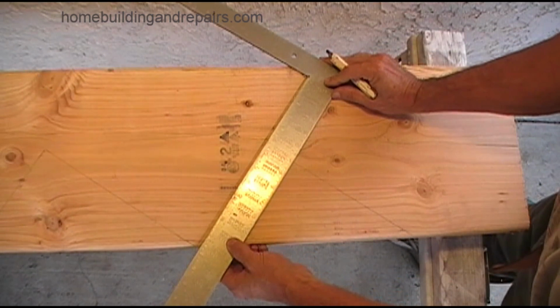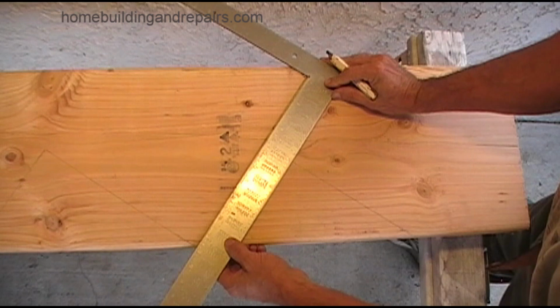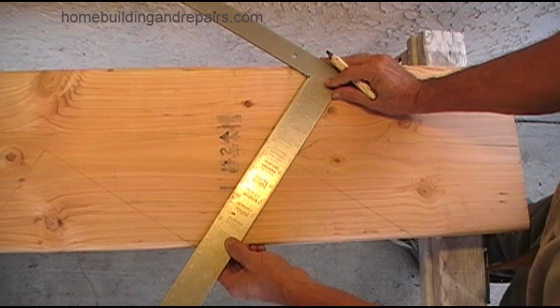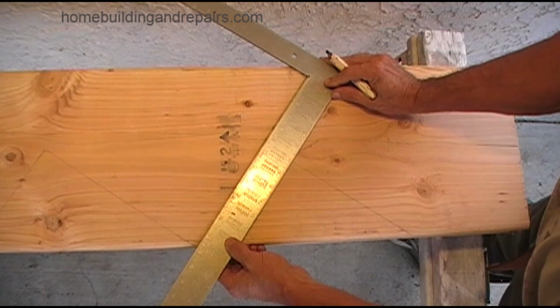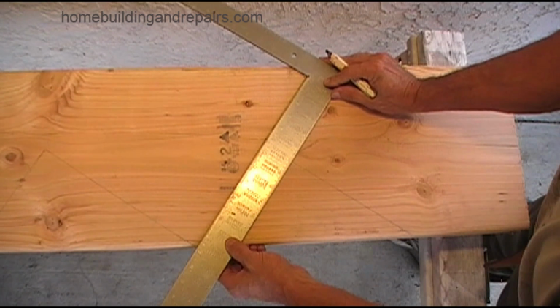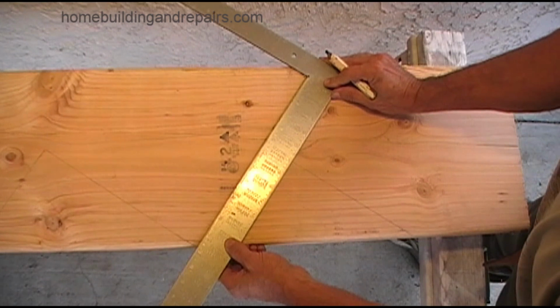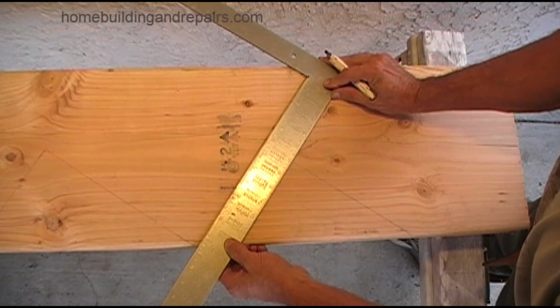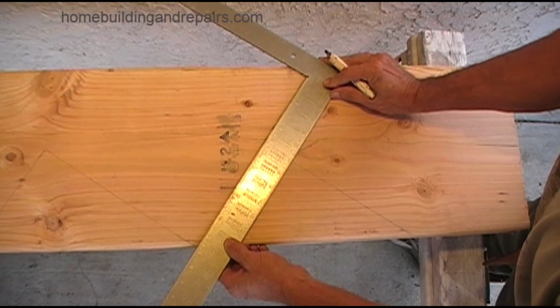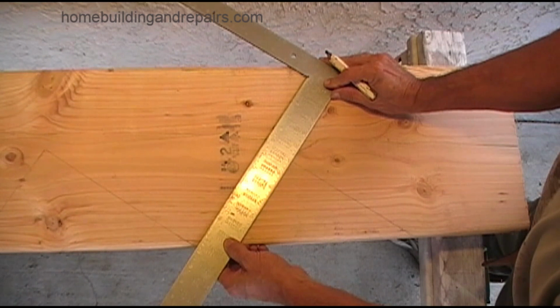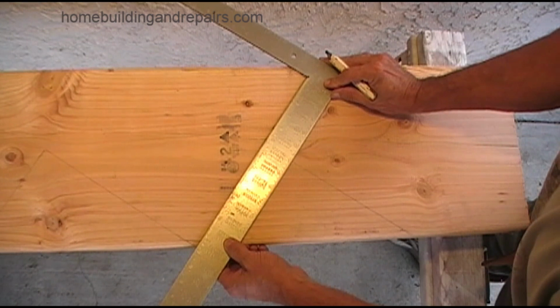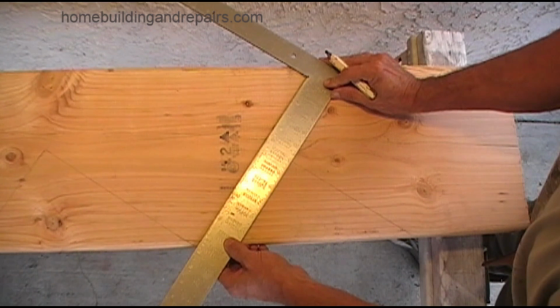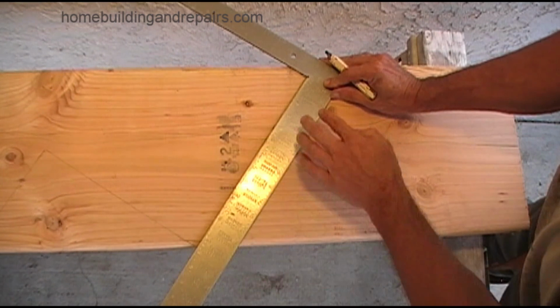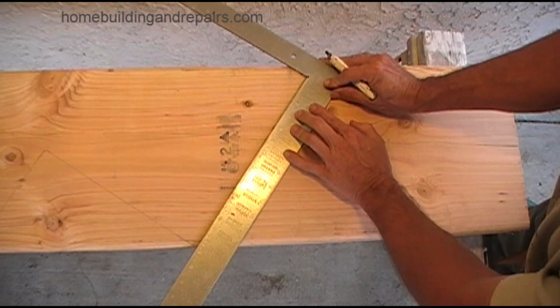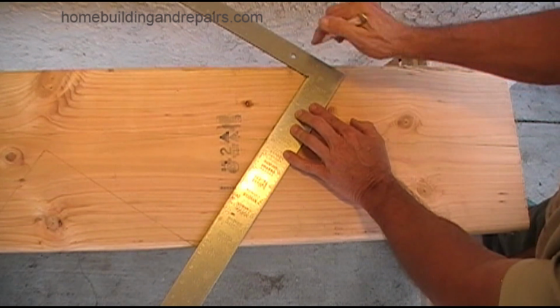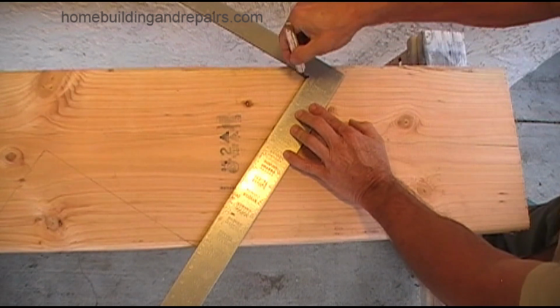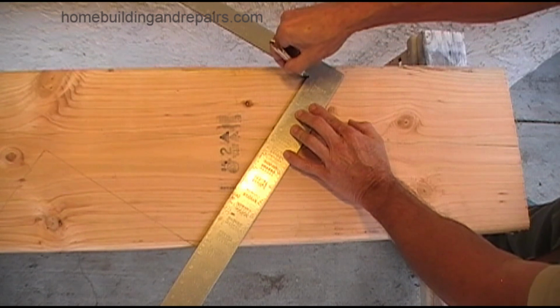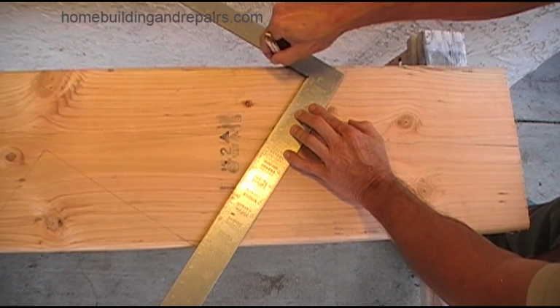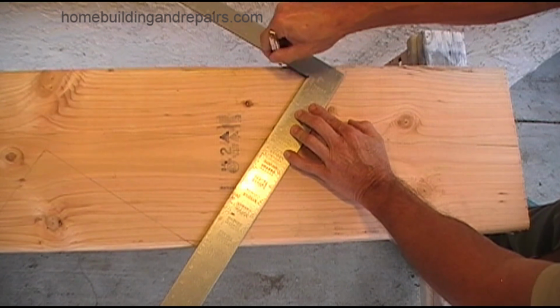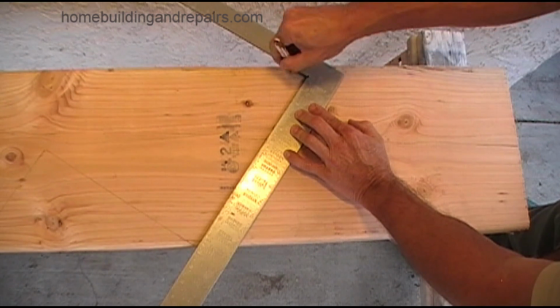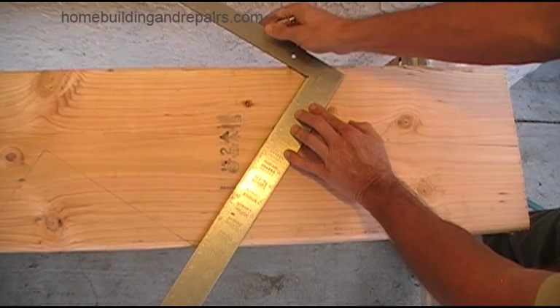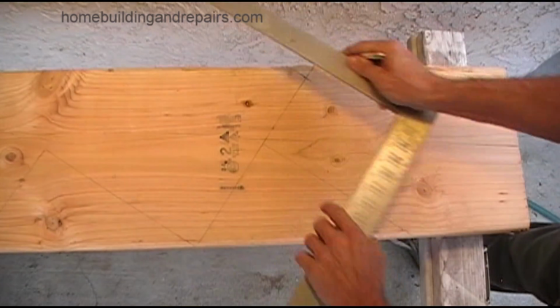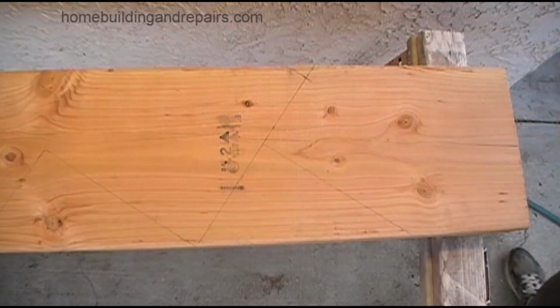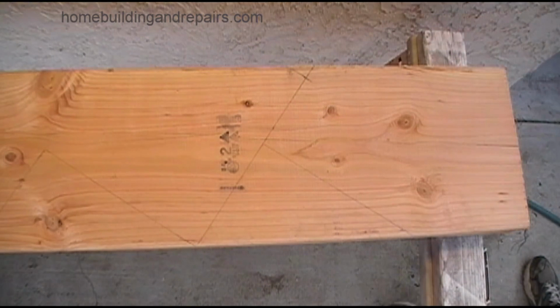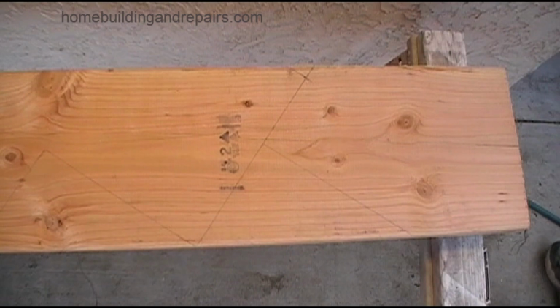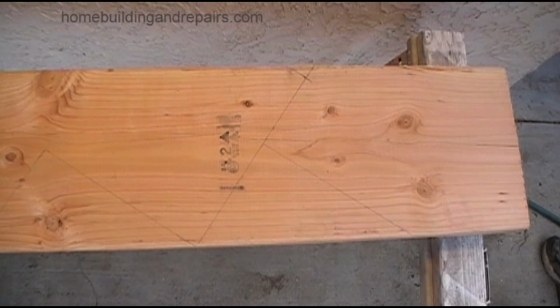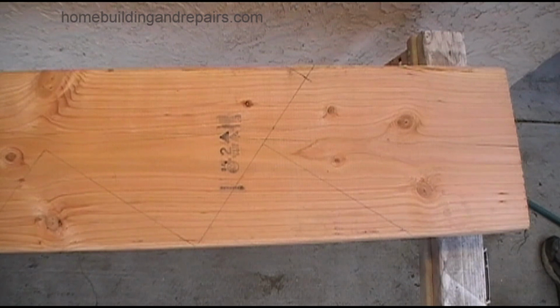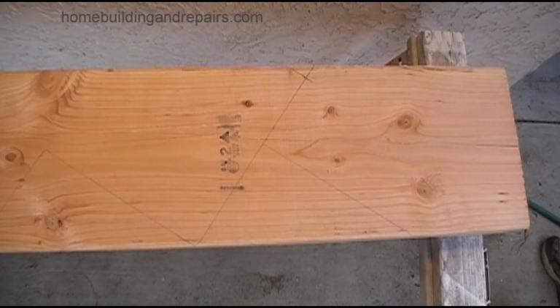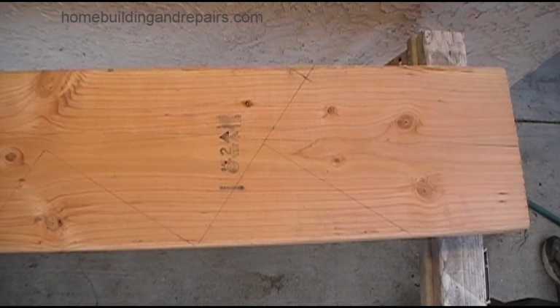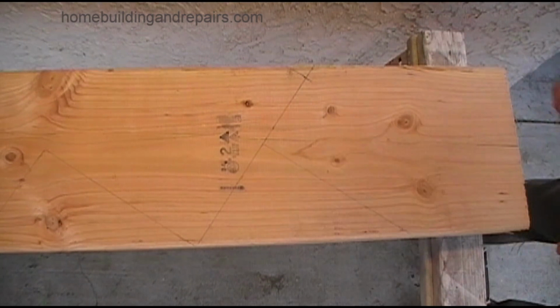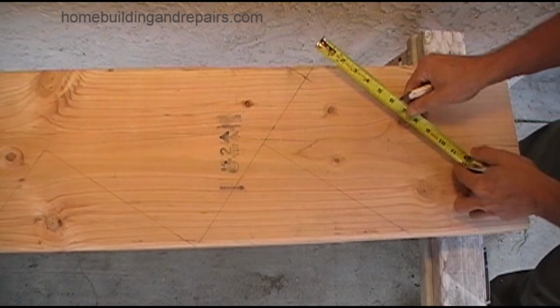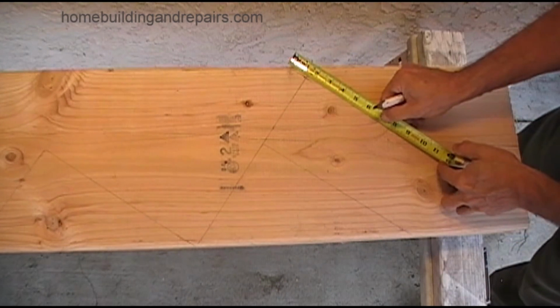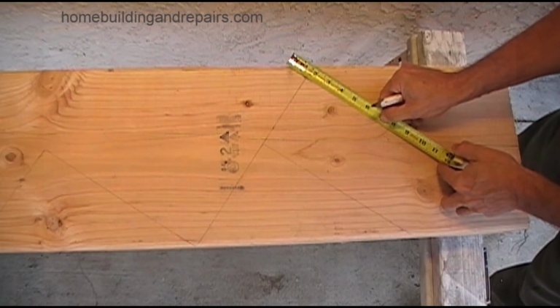Make sure that it is parallel to the line and not off even a little bit. Get it as close as you possibly can and then mark it. Double check everything all the time.